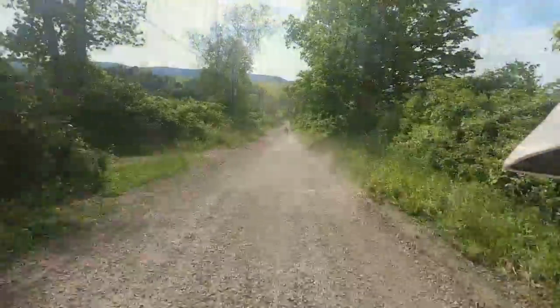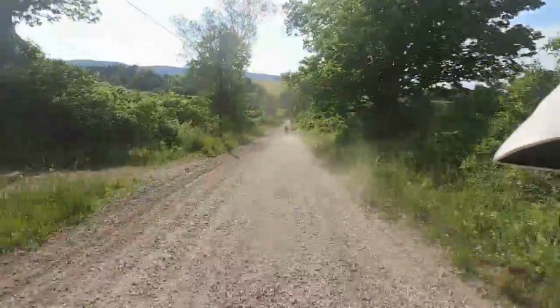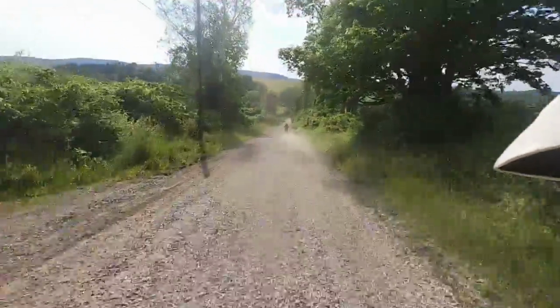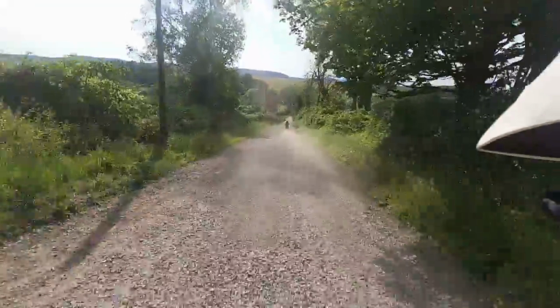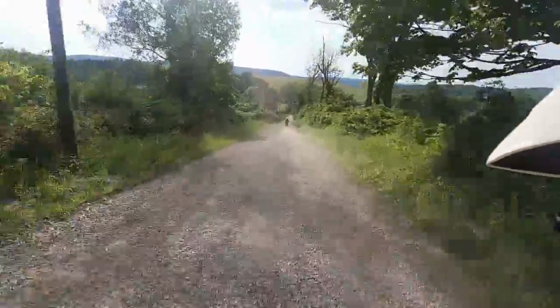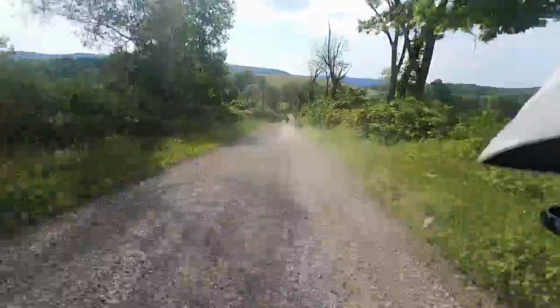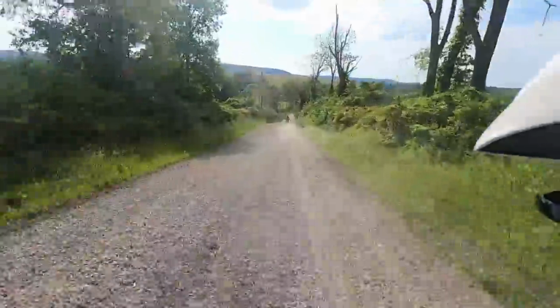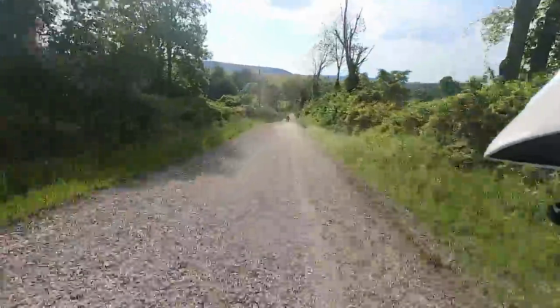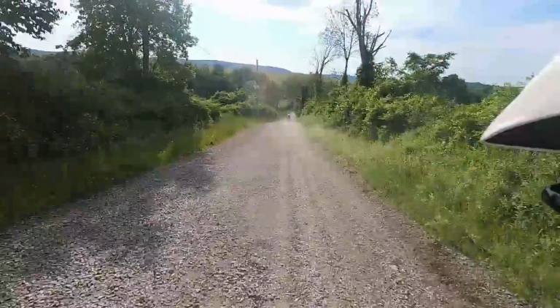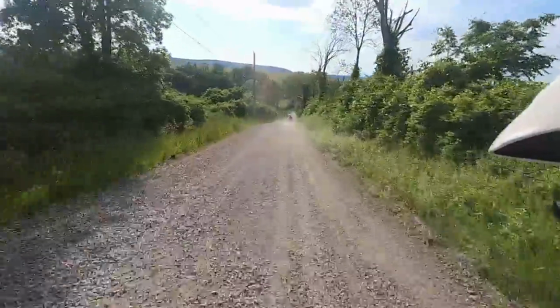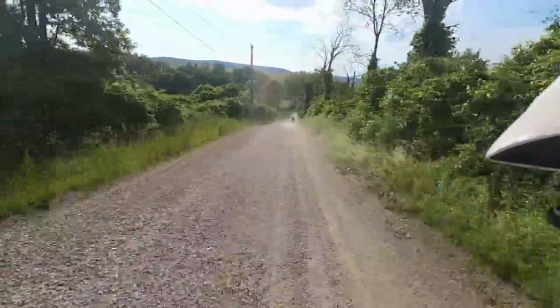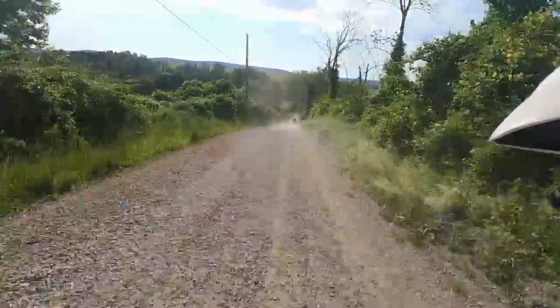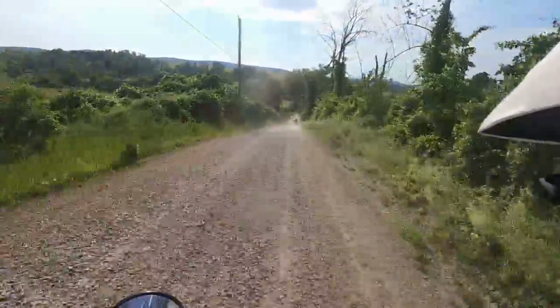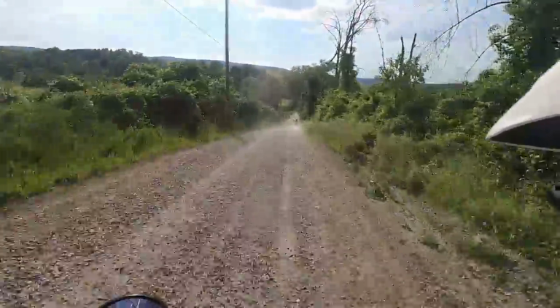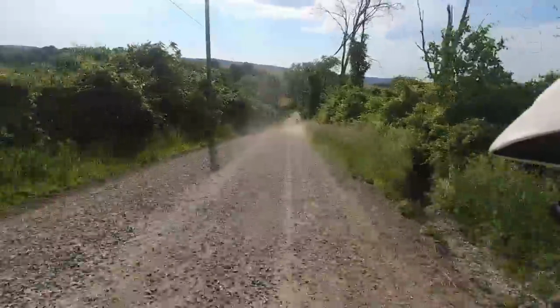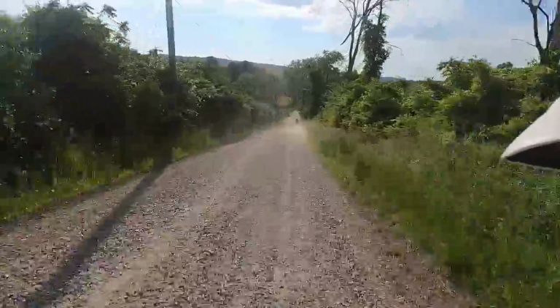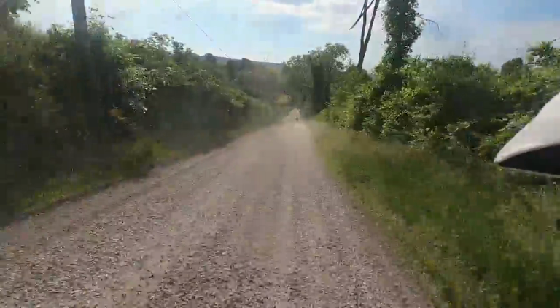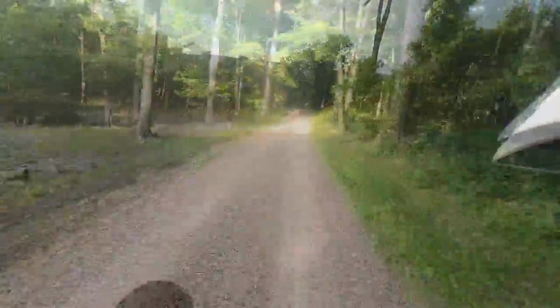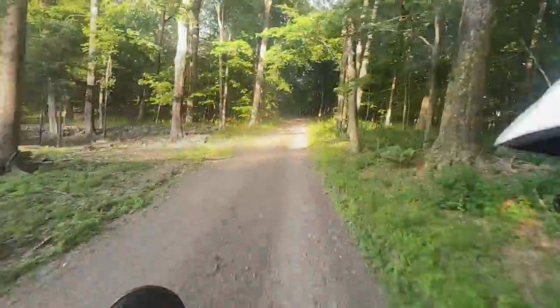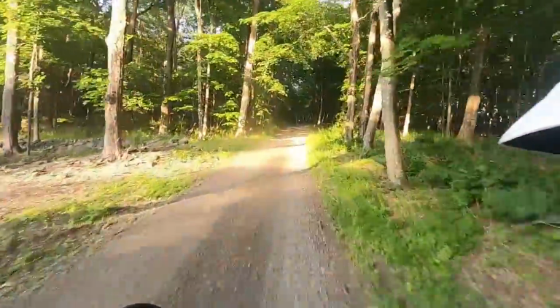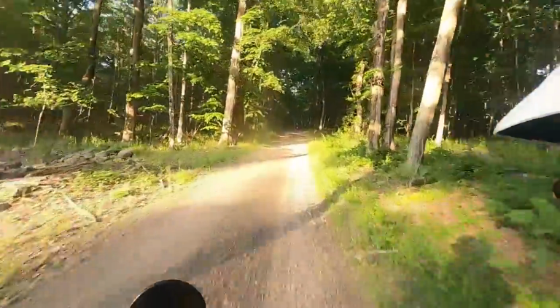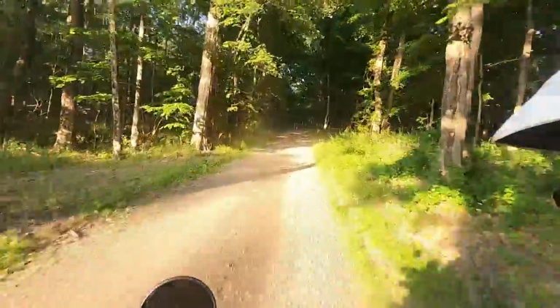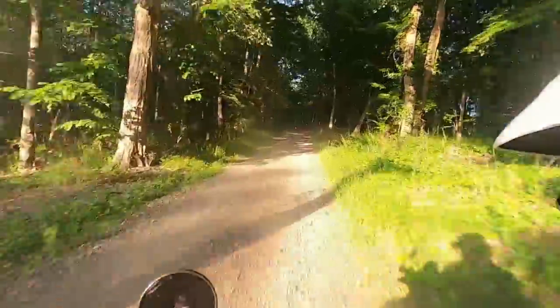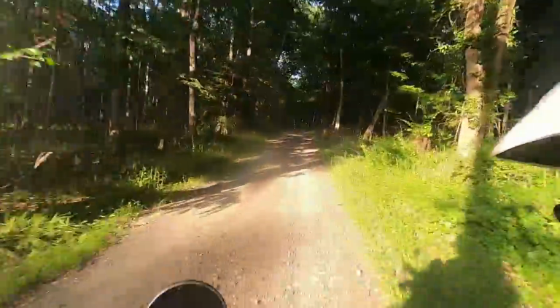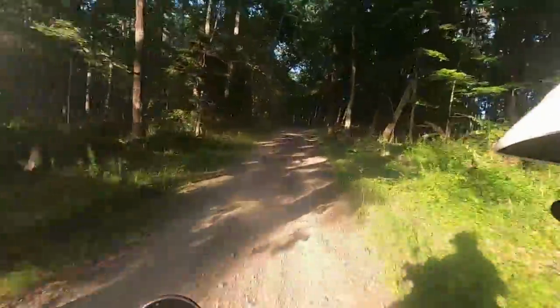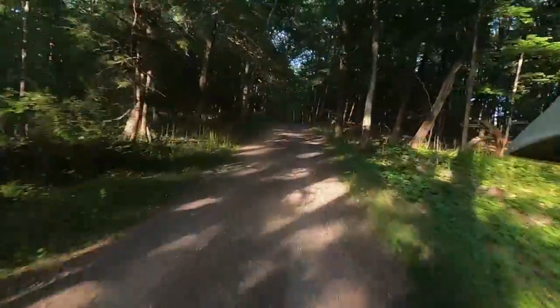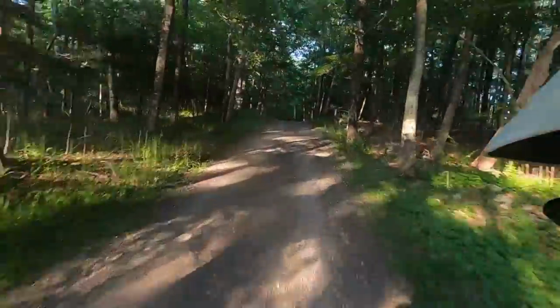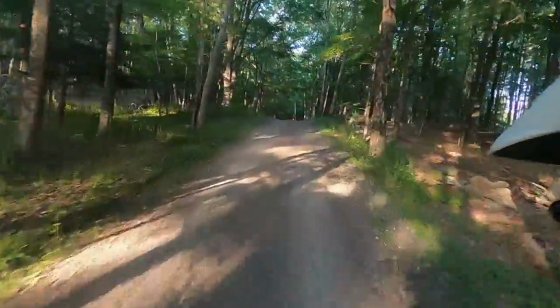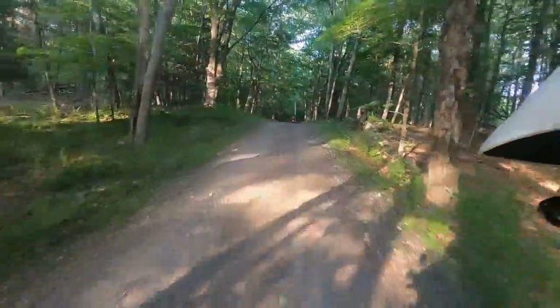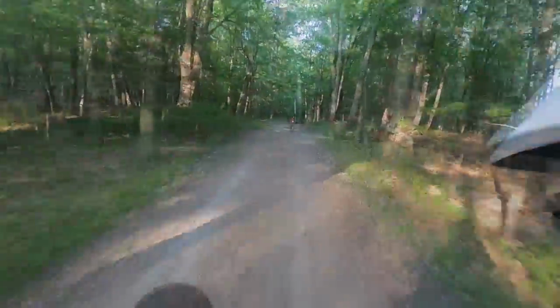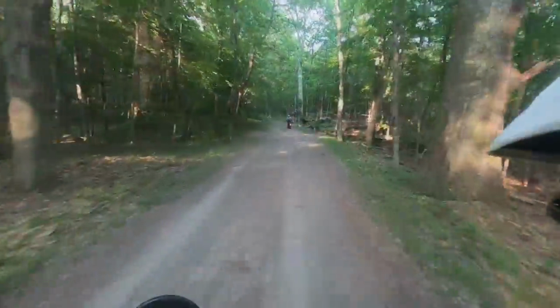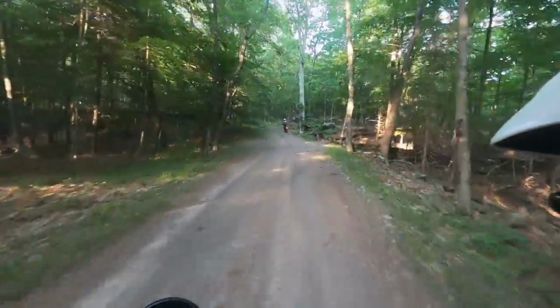You can see on some of these more wide open sections that the XT is very capable at higher speeds when the road conditions allow it. There's not a dirt section we've seen in New England where you need more than 50 miles an hour.